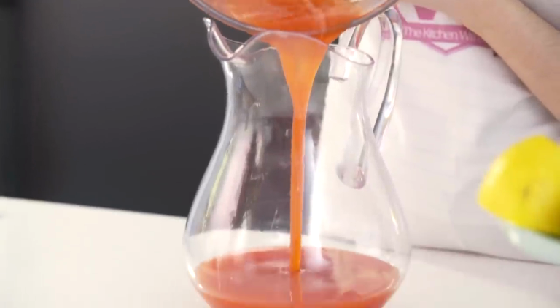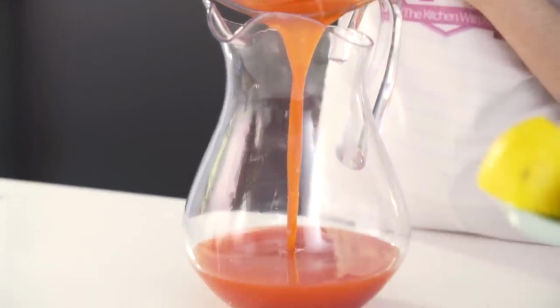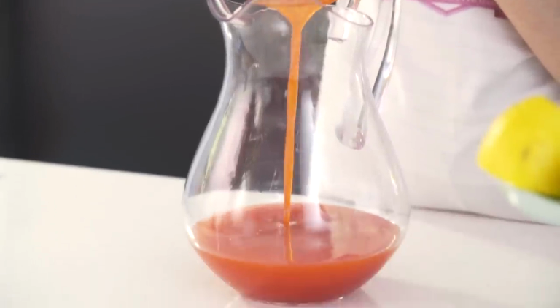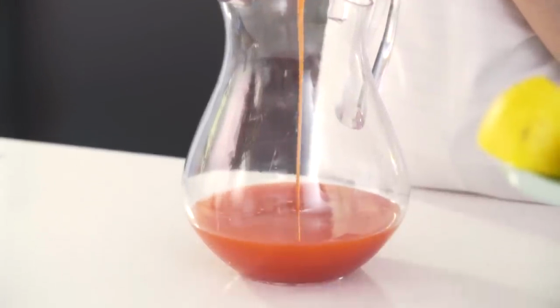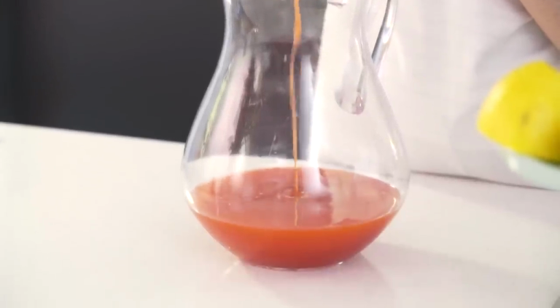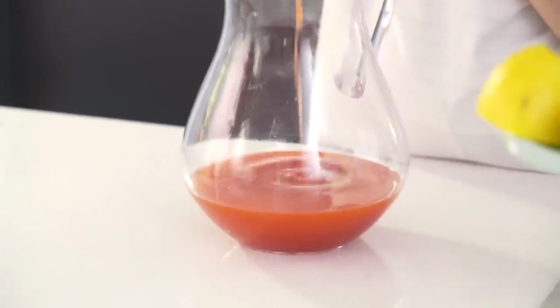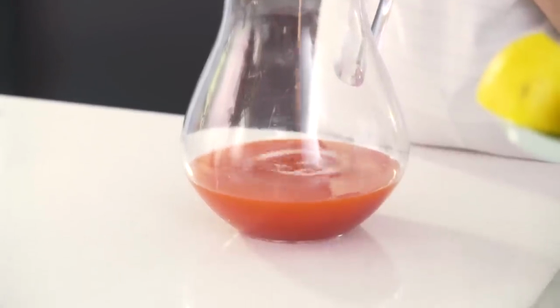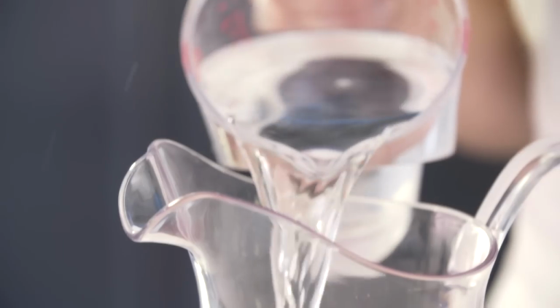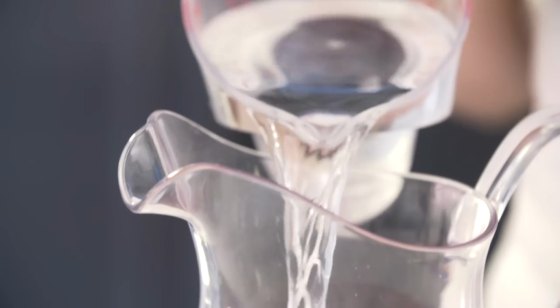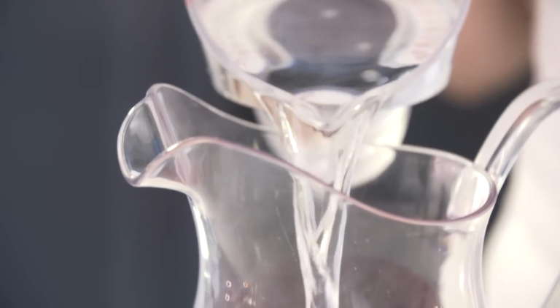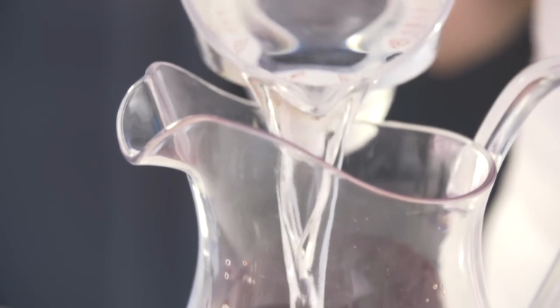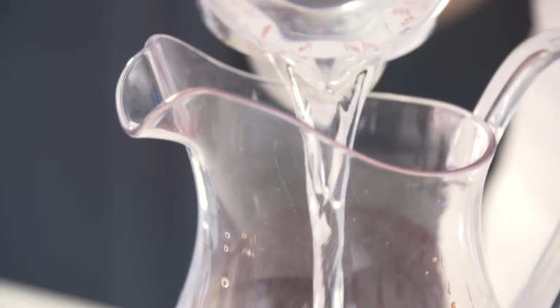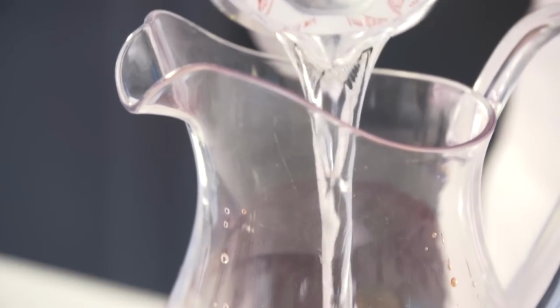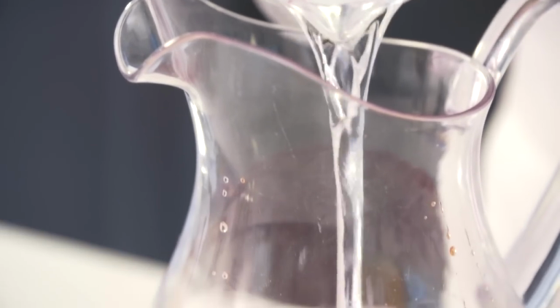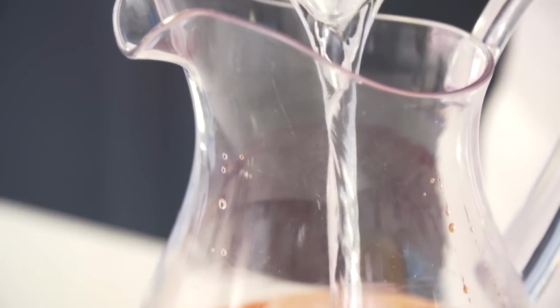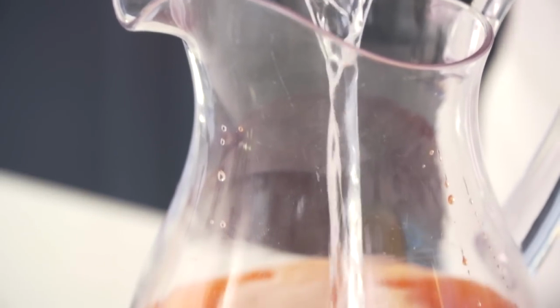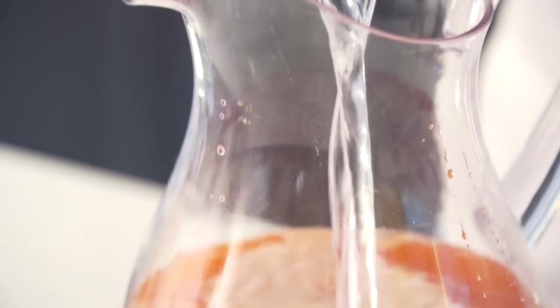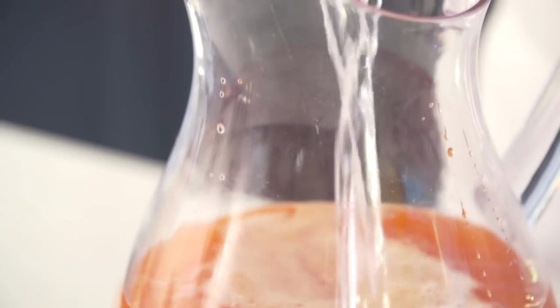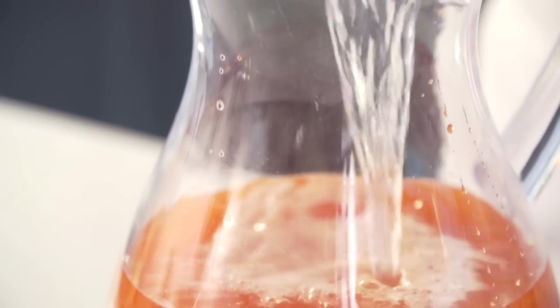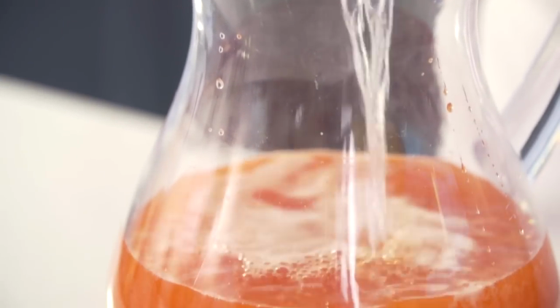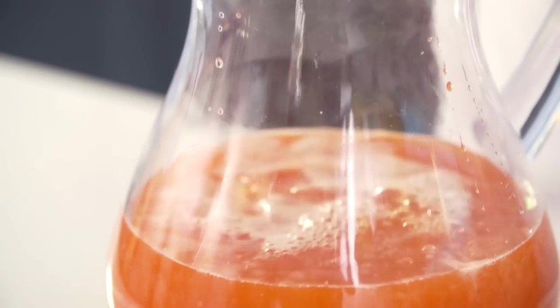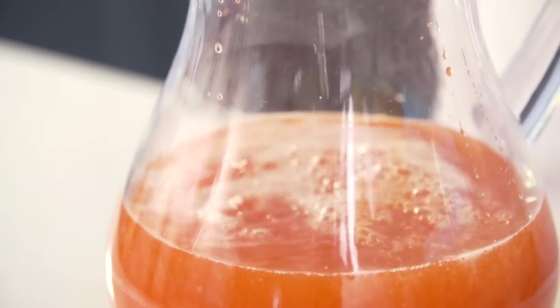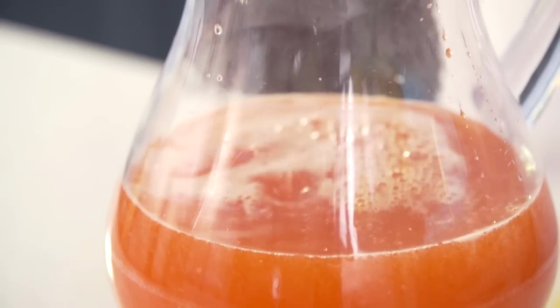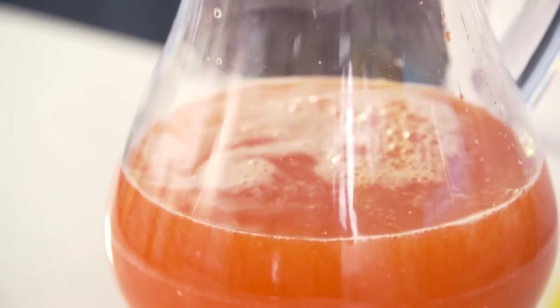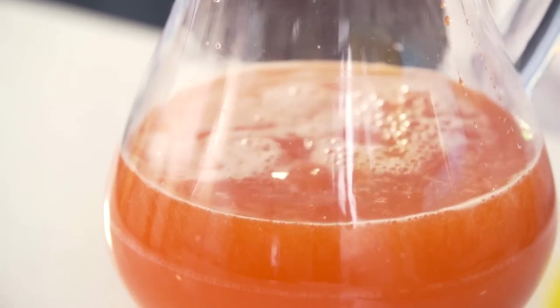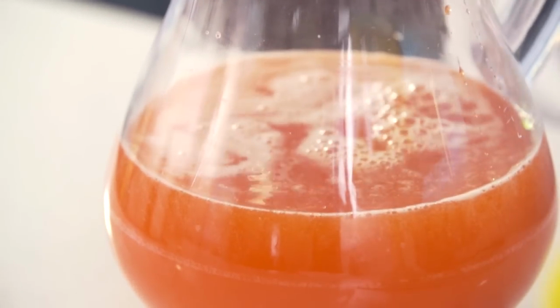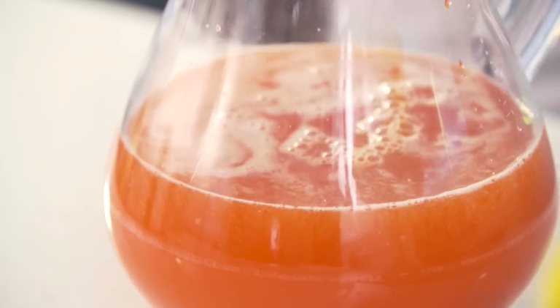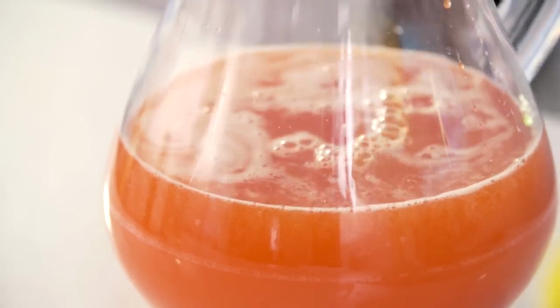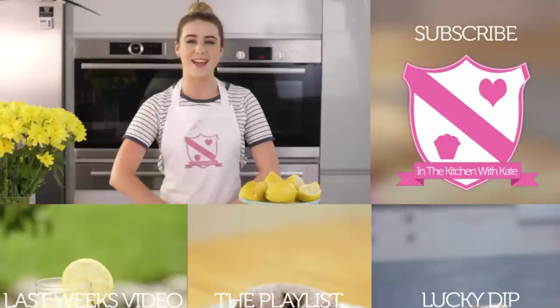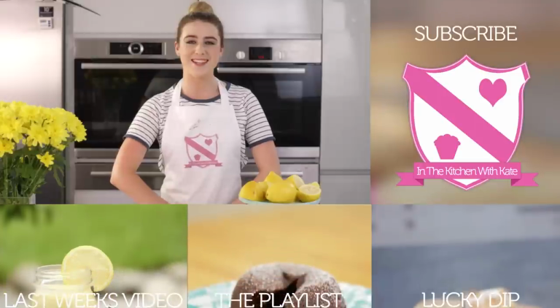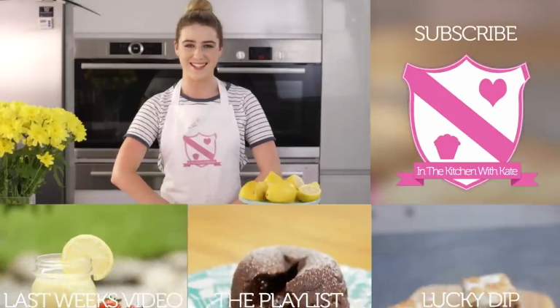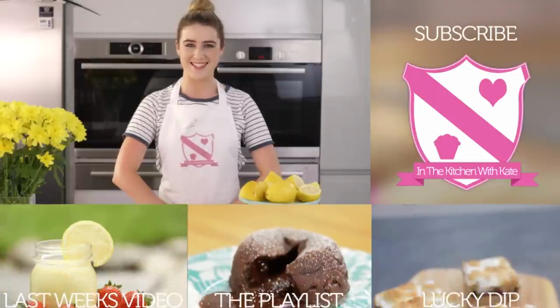To serve, I'm going to fill the rest of my jug with some ice and I'm going to slice up some lemon and some strawberries. So that's pink lemonade — easy!